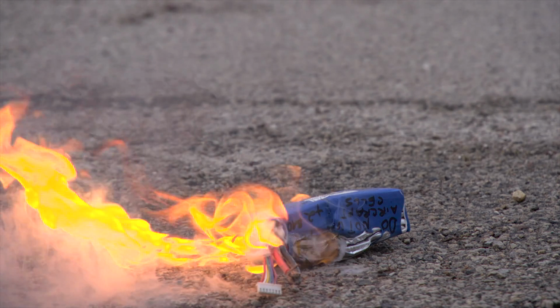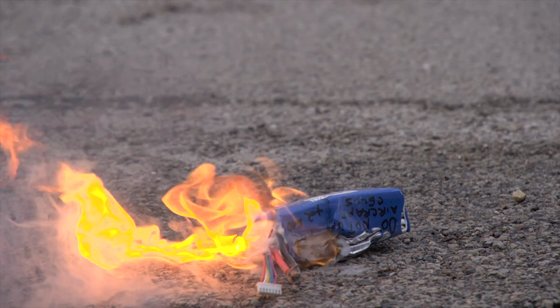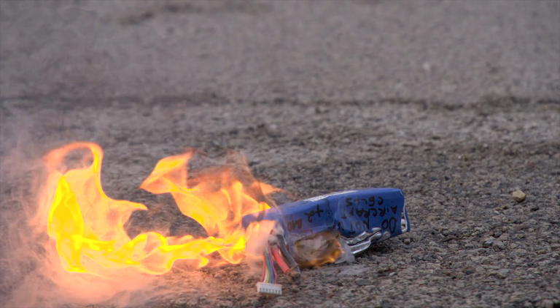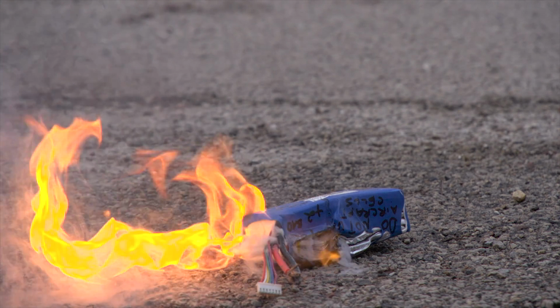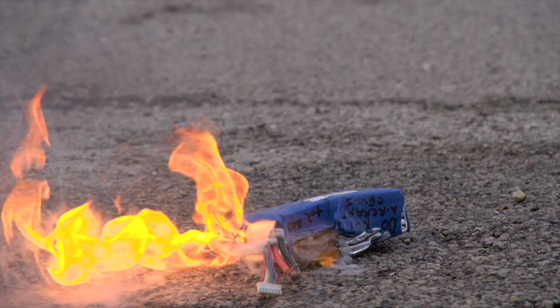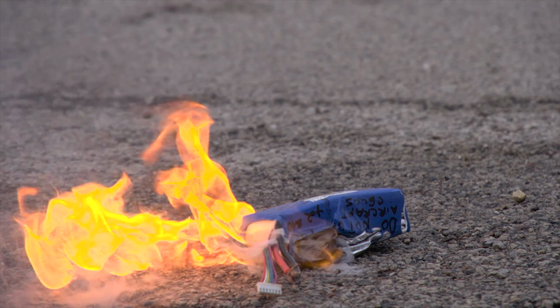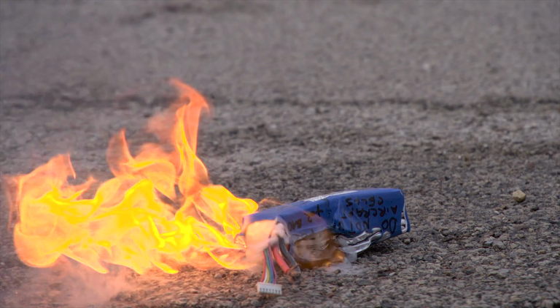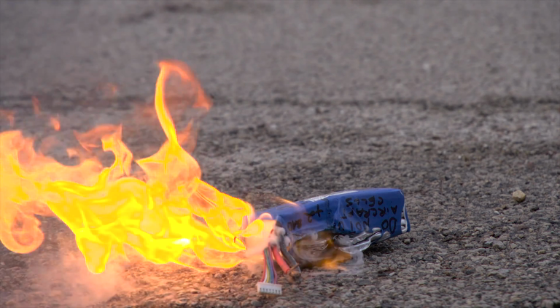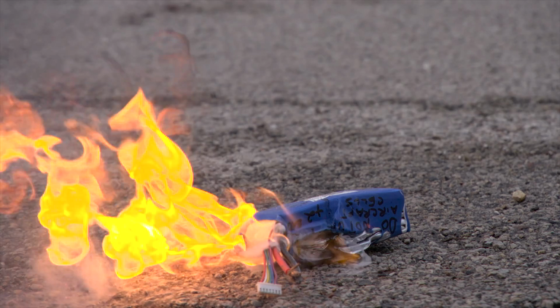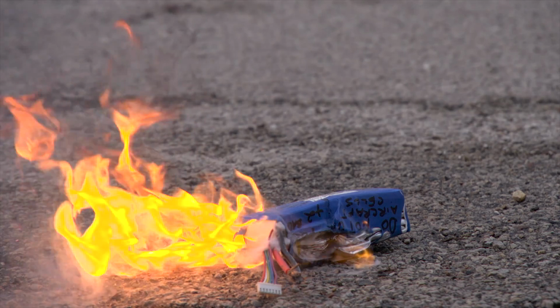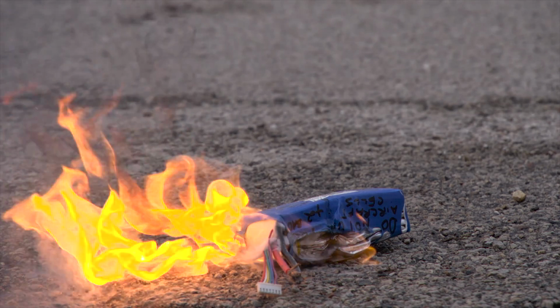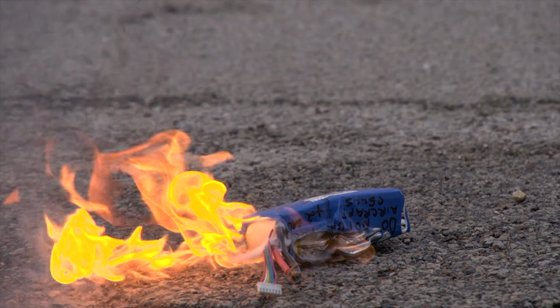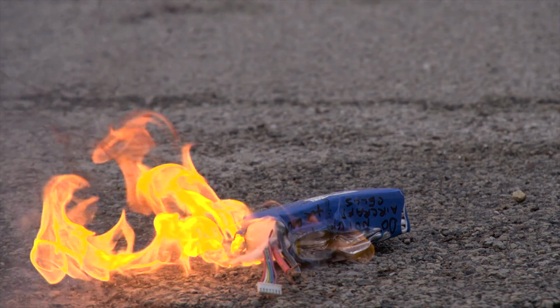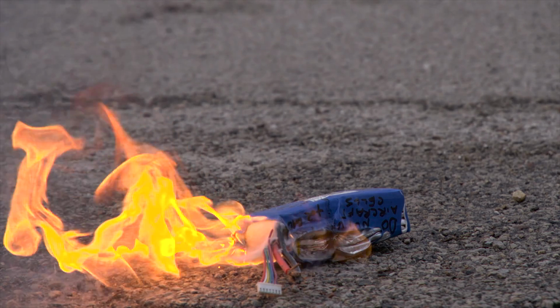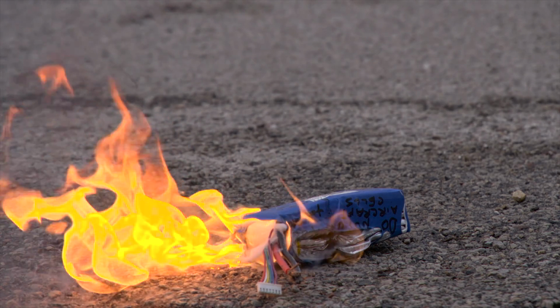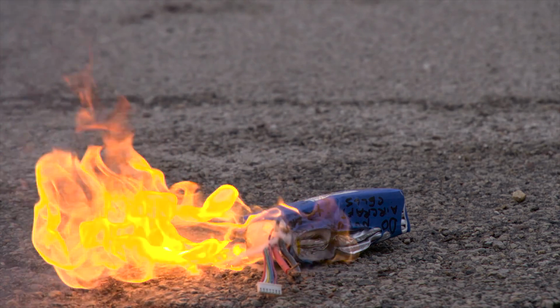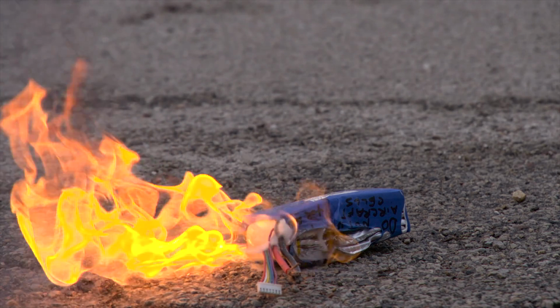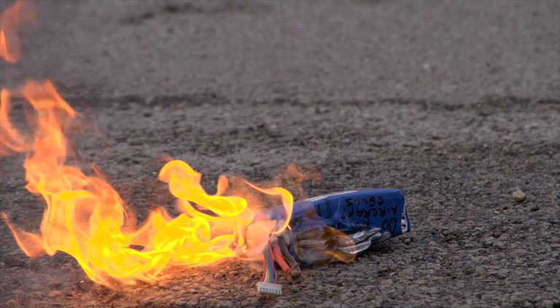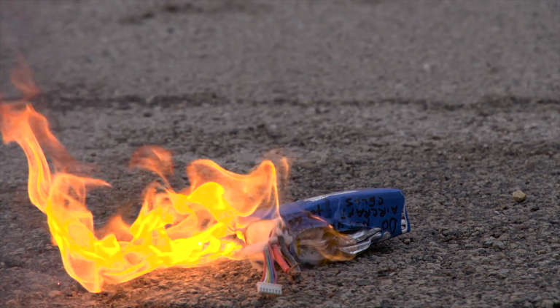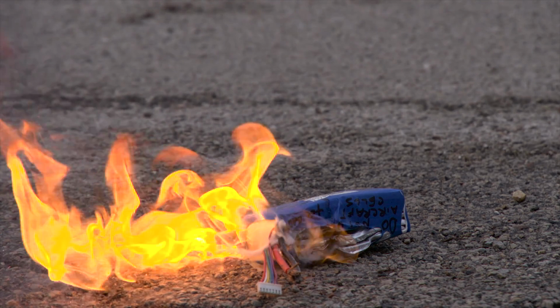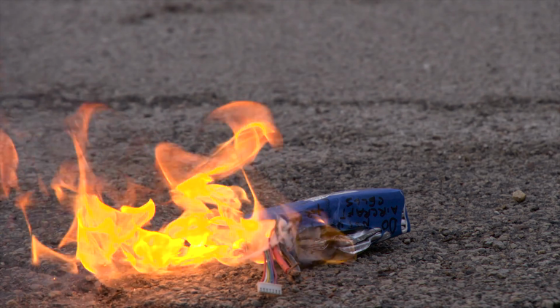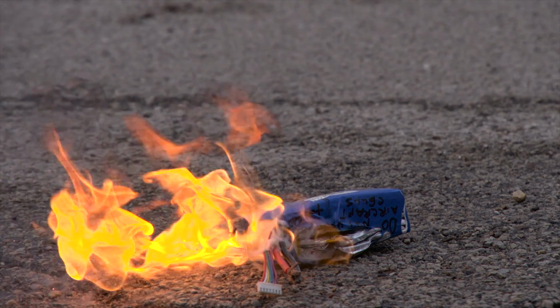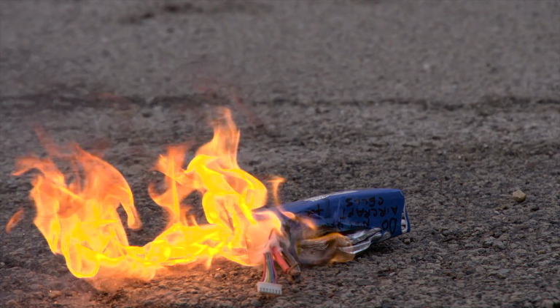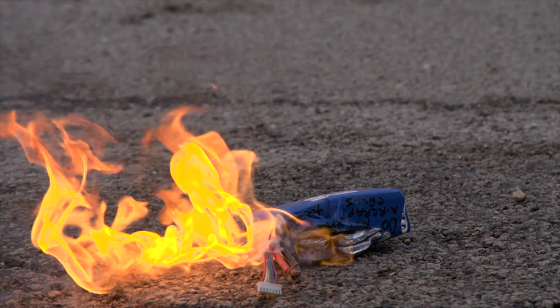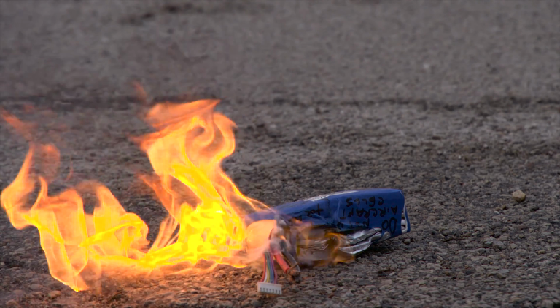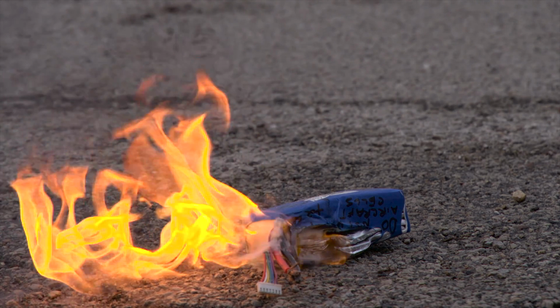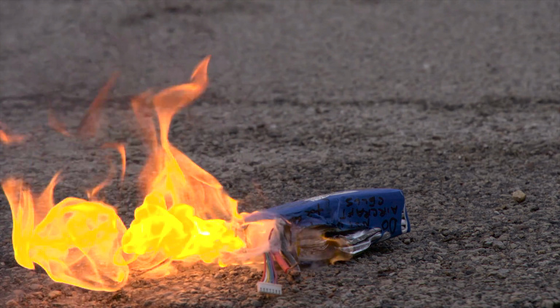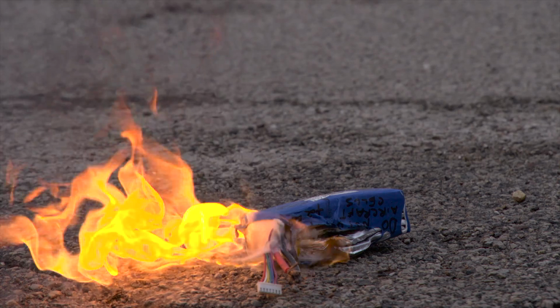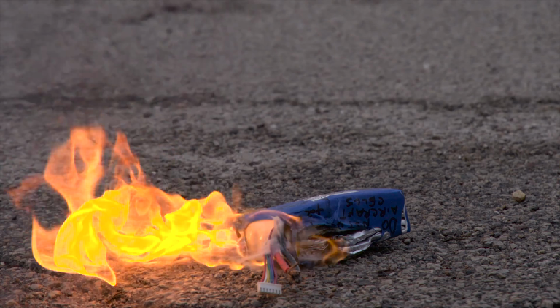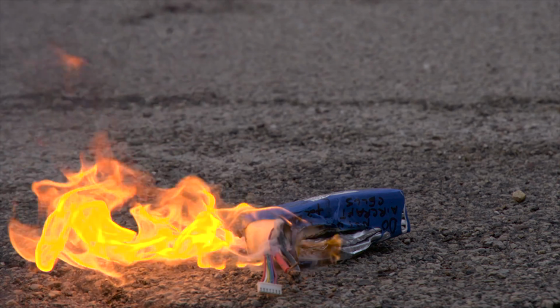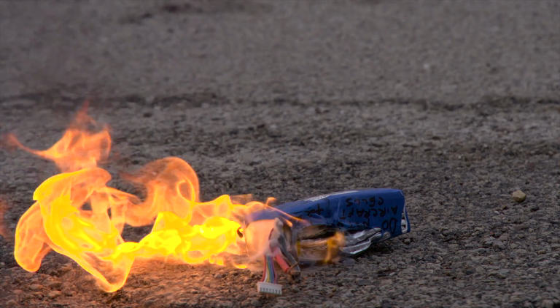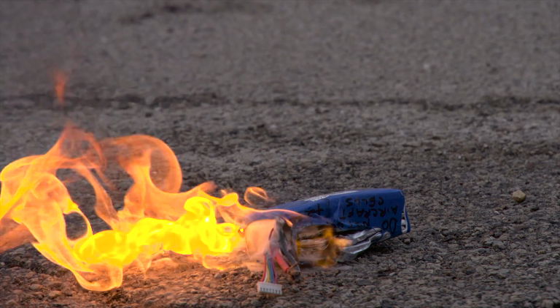And bam, there's where it burst into flames. The color of these flames — these are chemical flames. We didn't color this at all. This is the actual color of the flames.